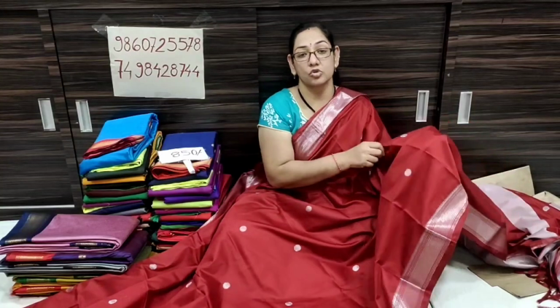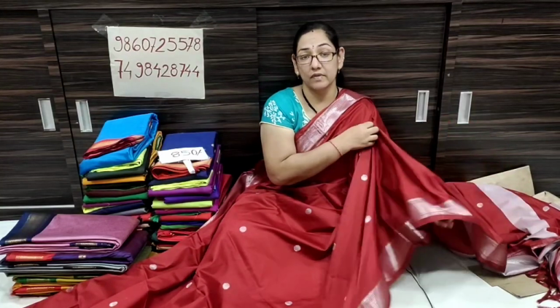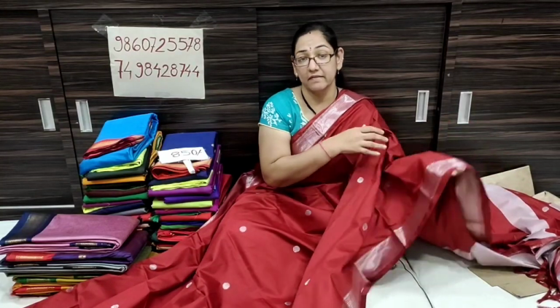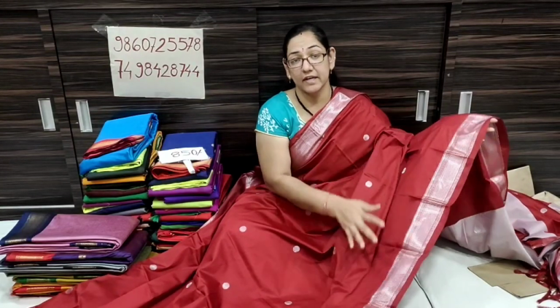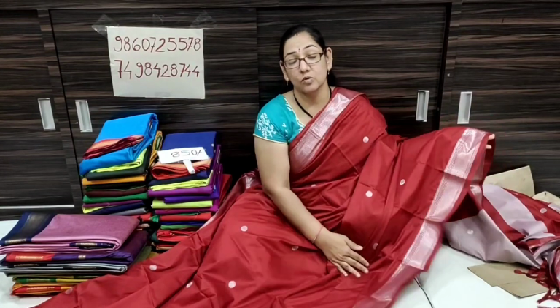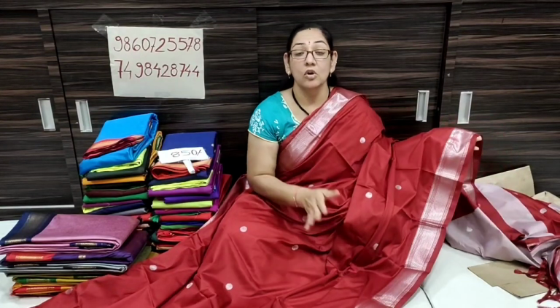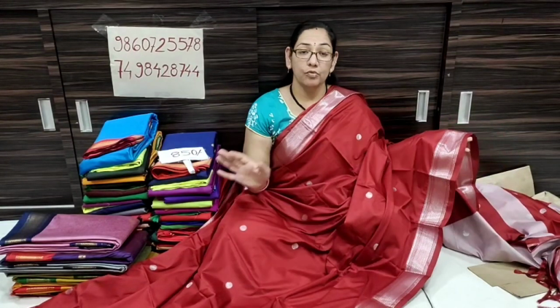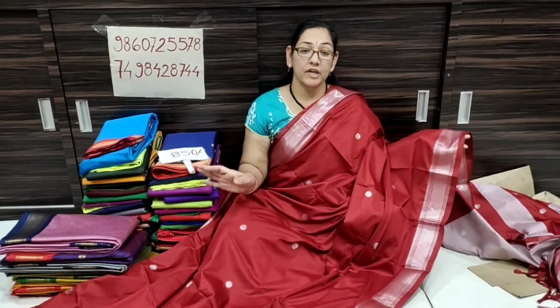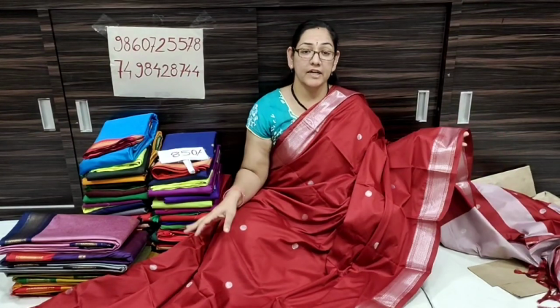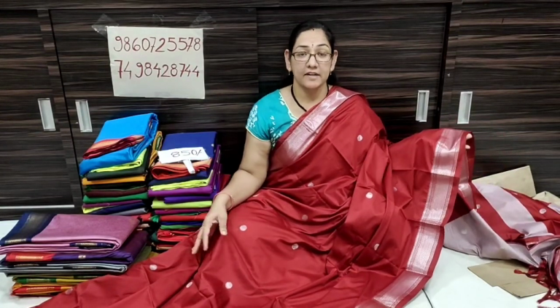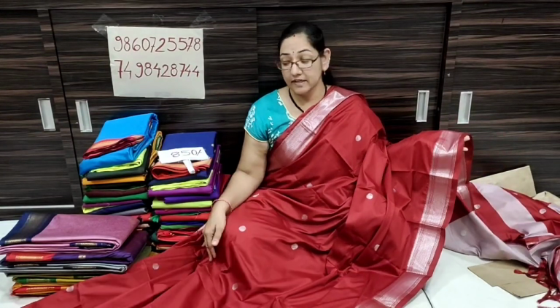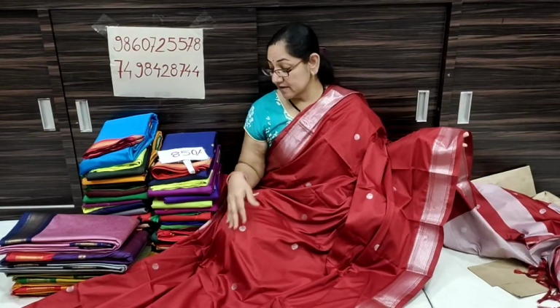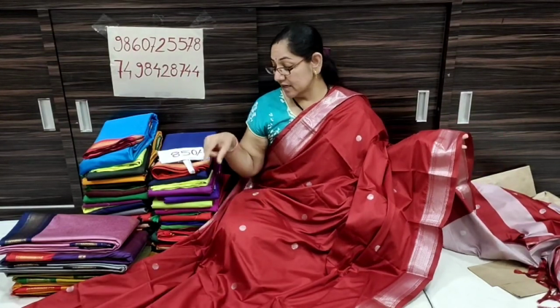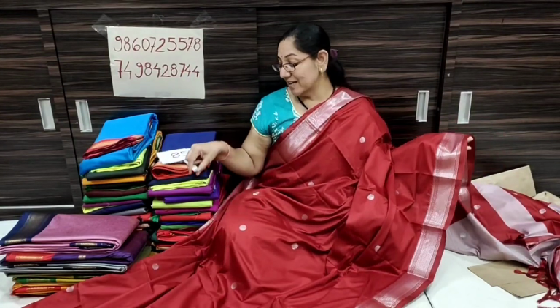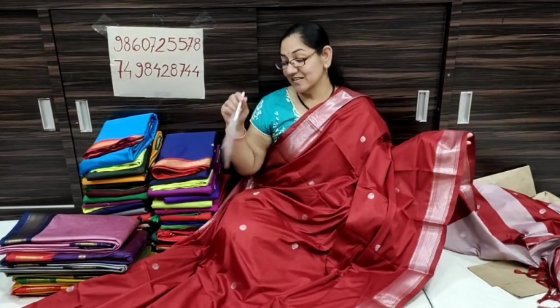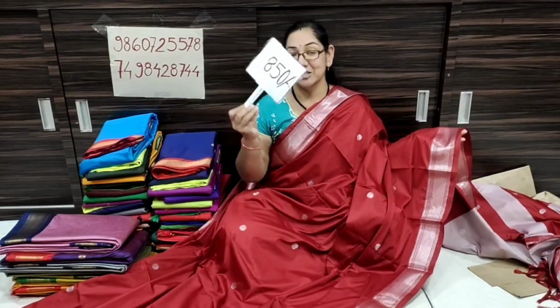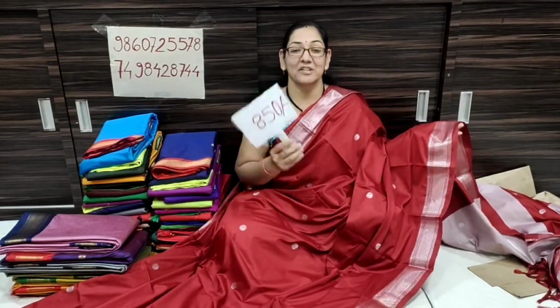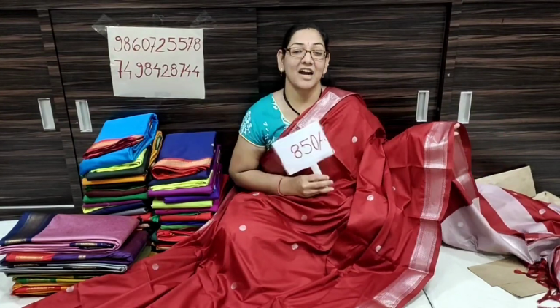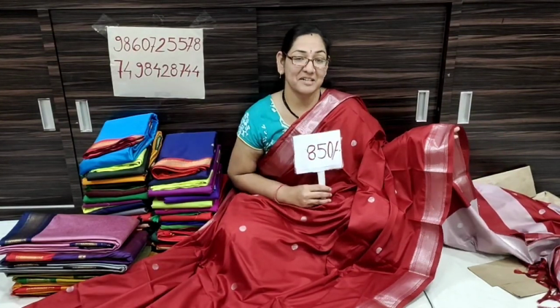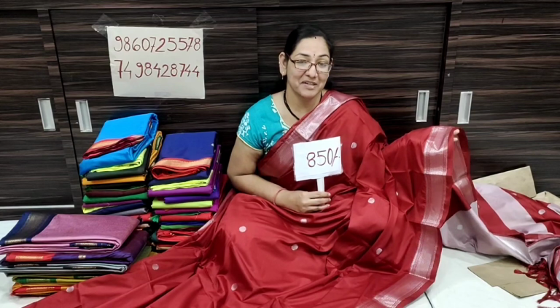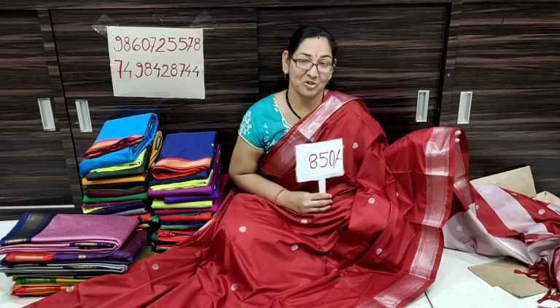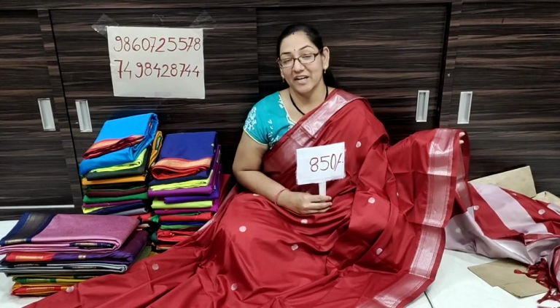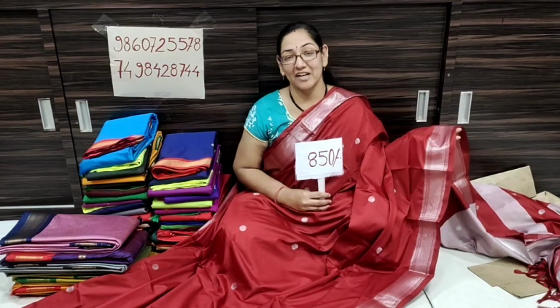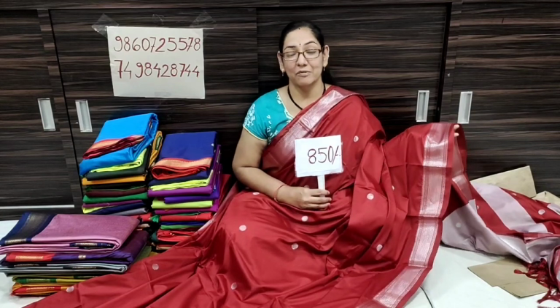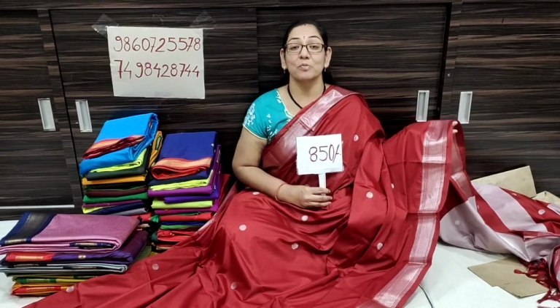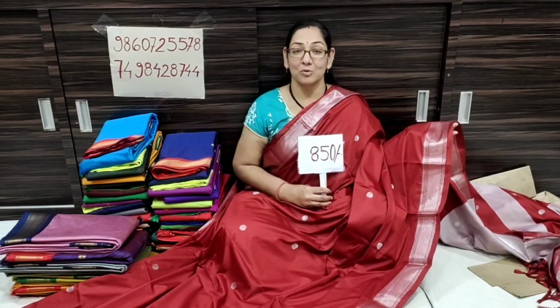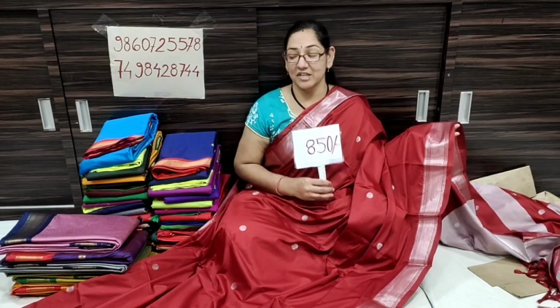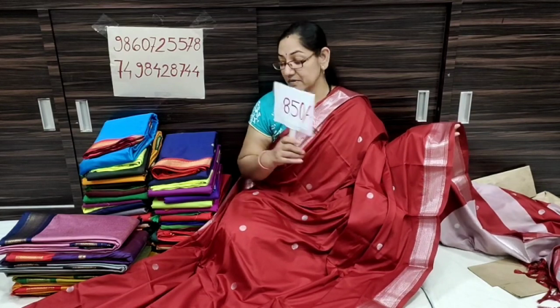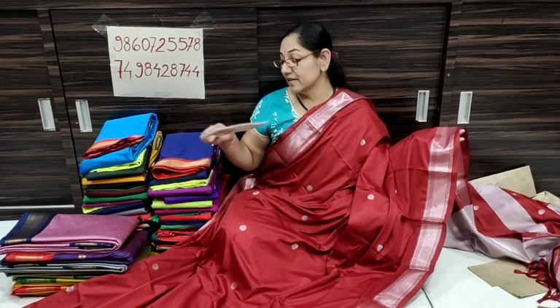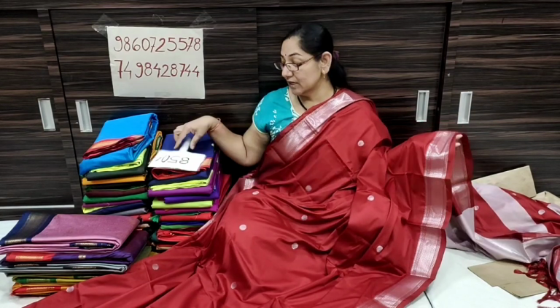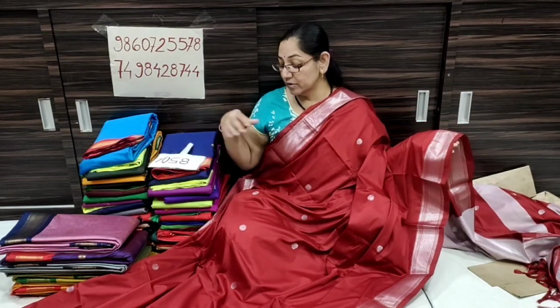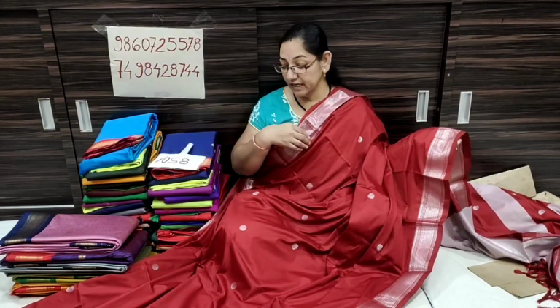So, it is soft and lightweight. The price is only 825 Rs. Shipping is free all over India.